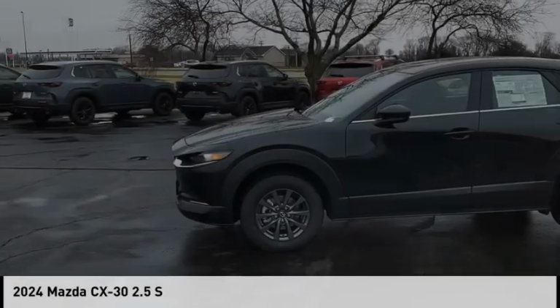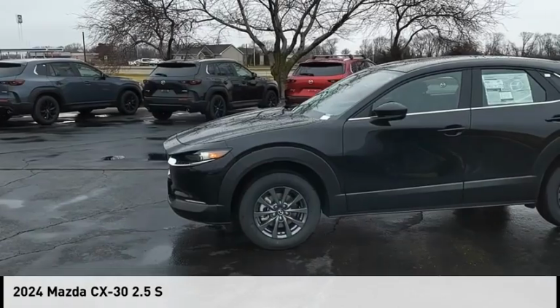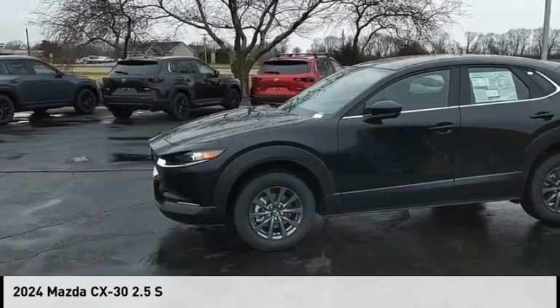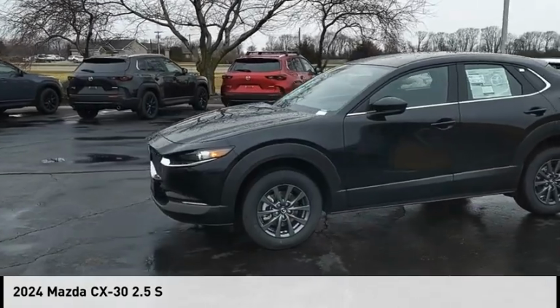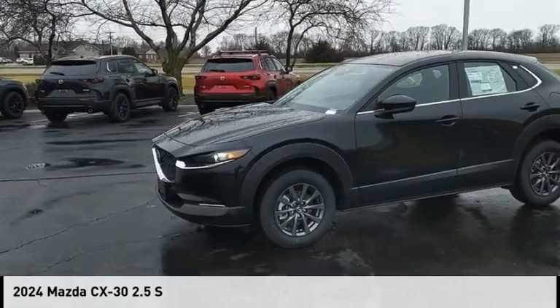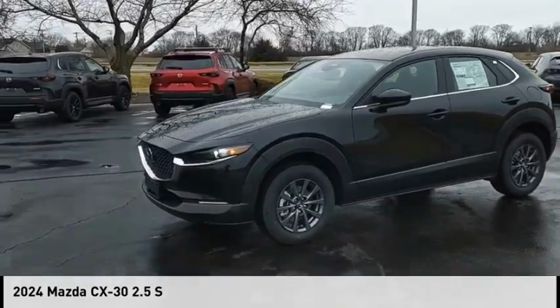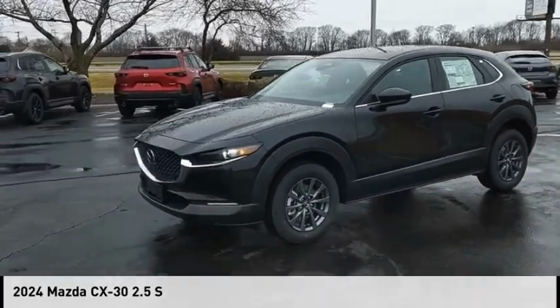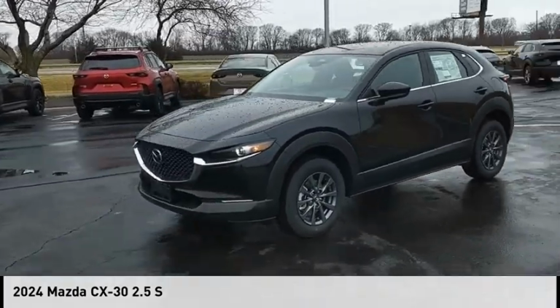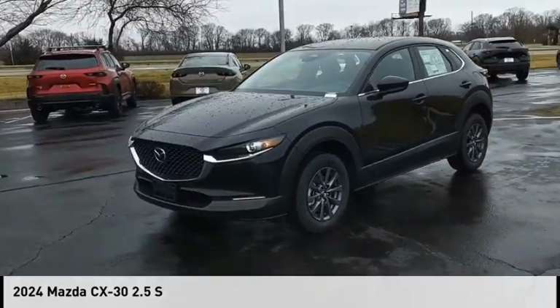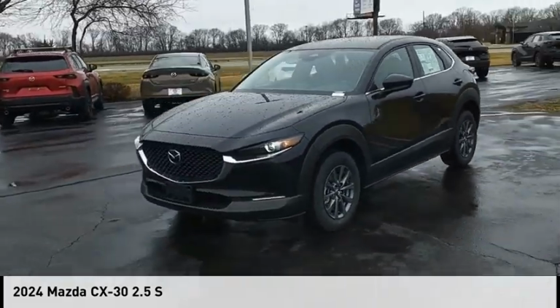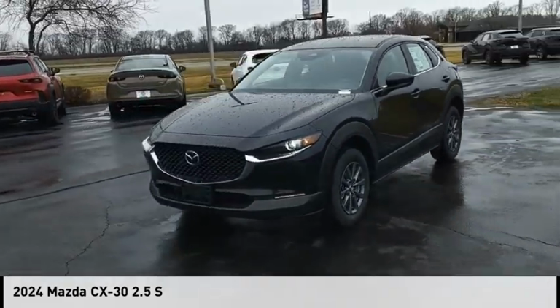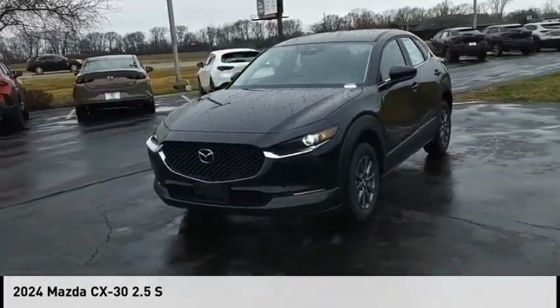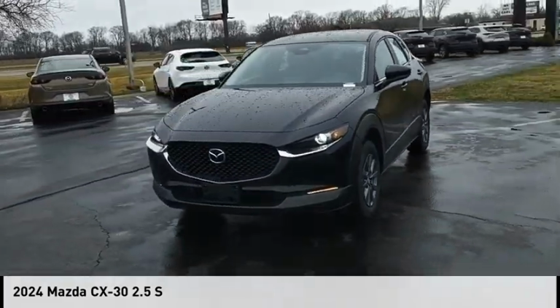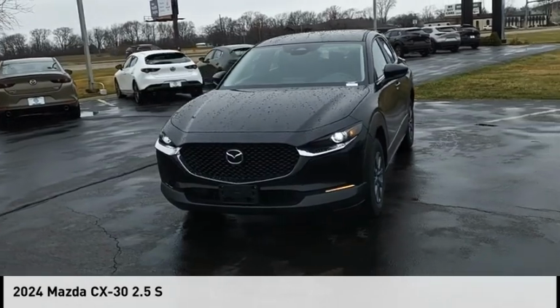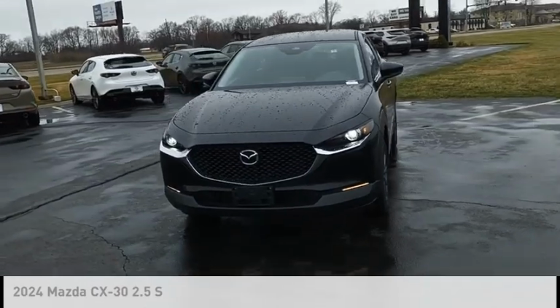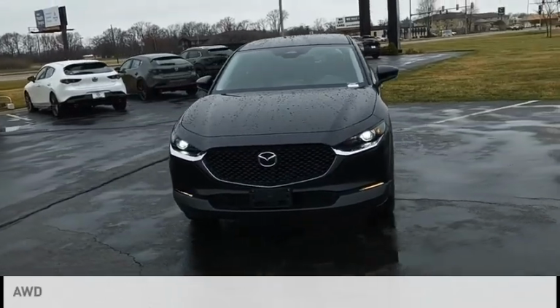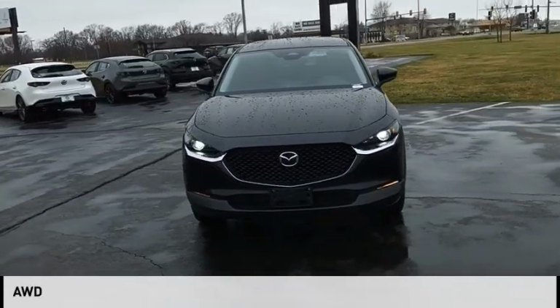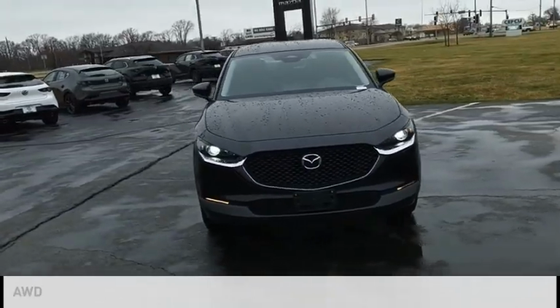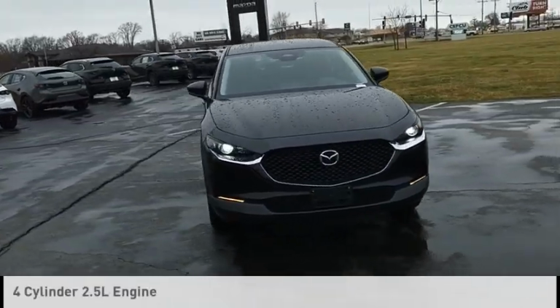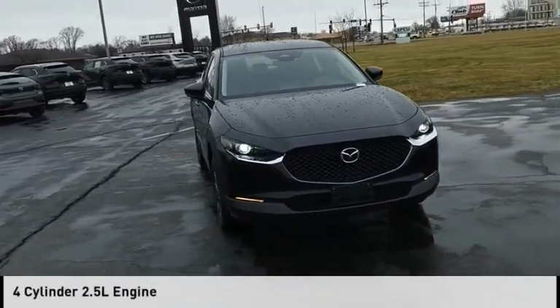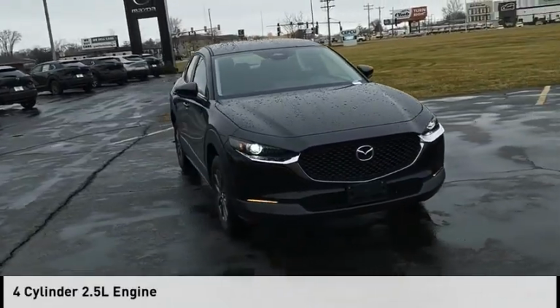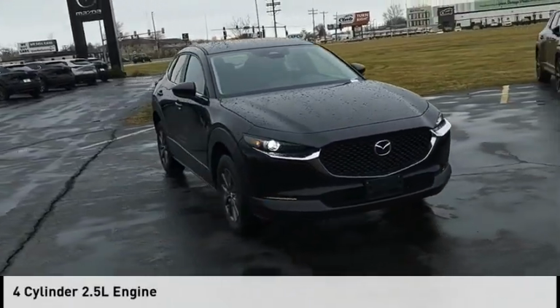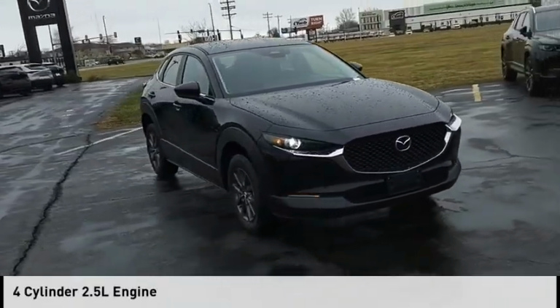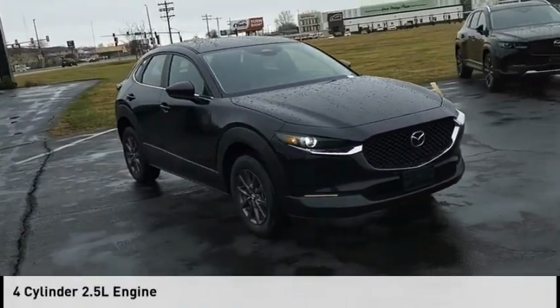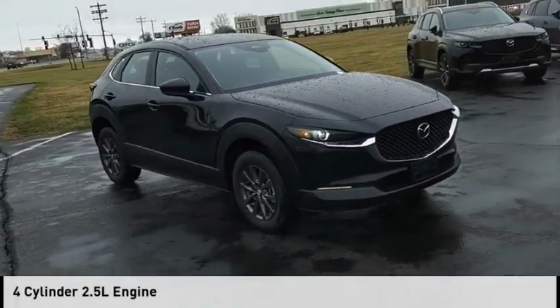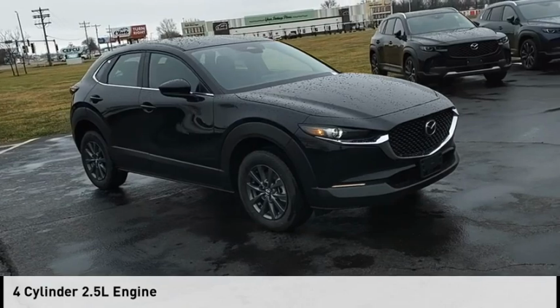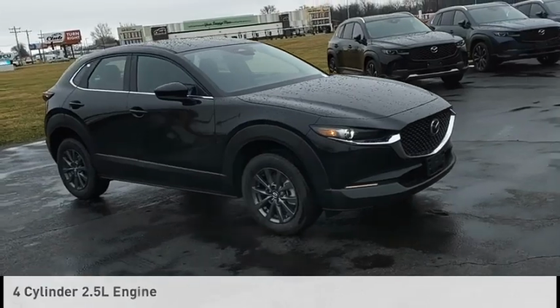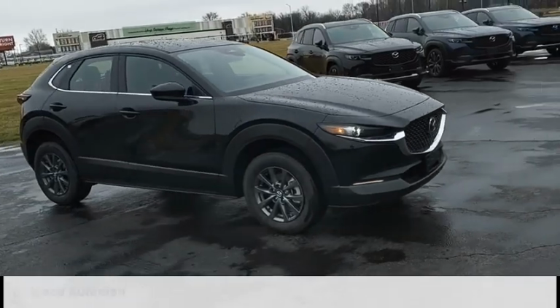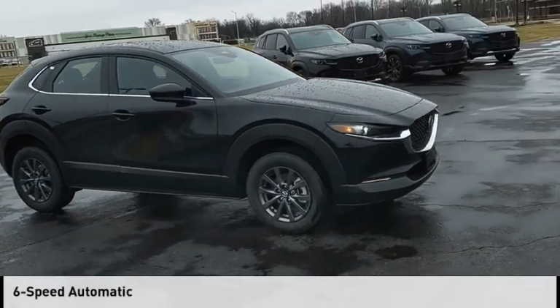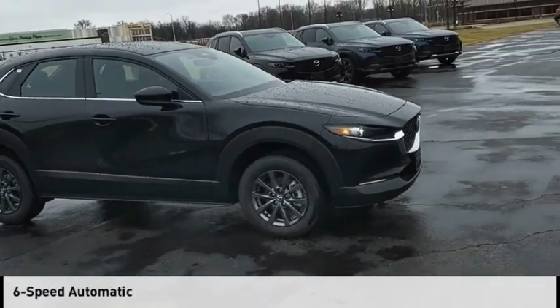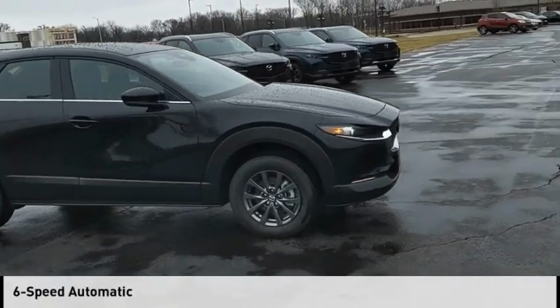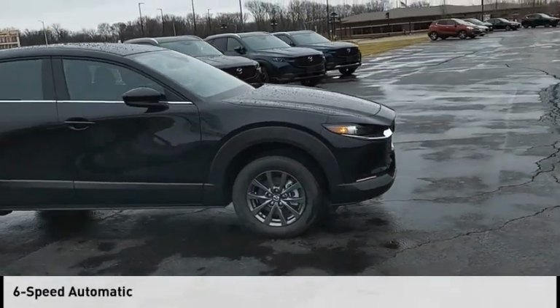Take a ride in the 2024 CX-30. This vehicle is powered by an all-wheel drive, four-cylinder, 2.5-liter engine, and comes with a six-speed automatic transmission.